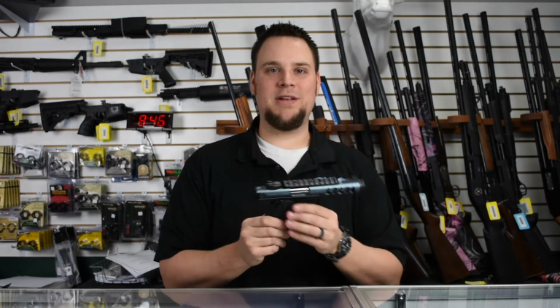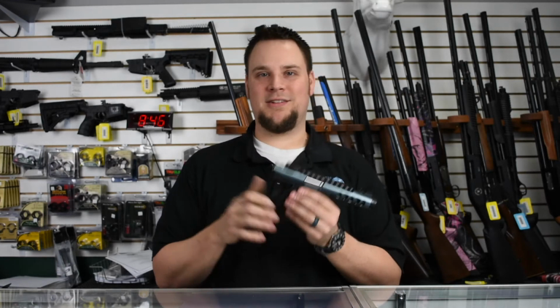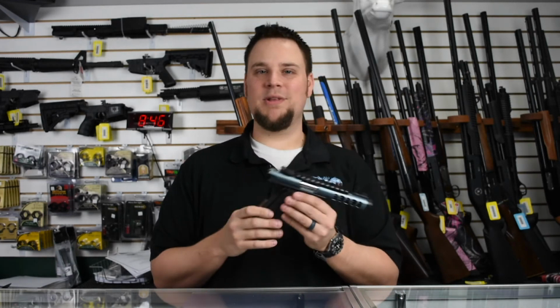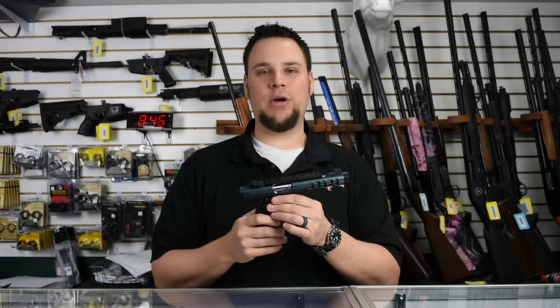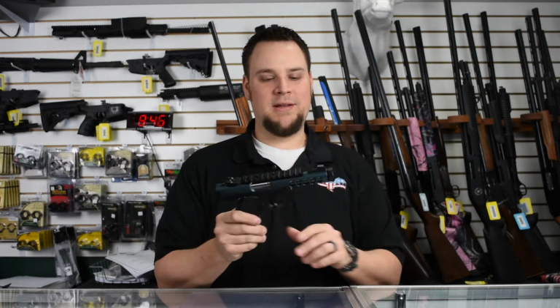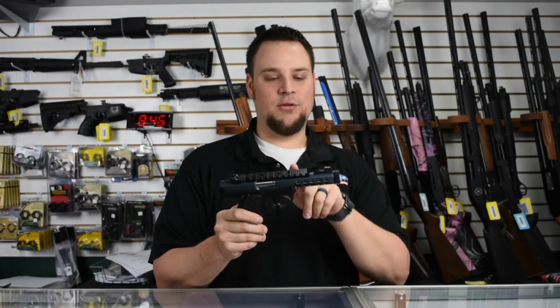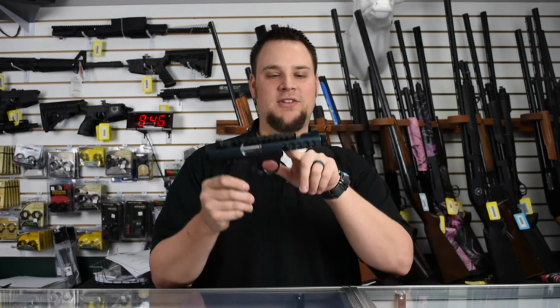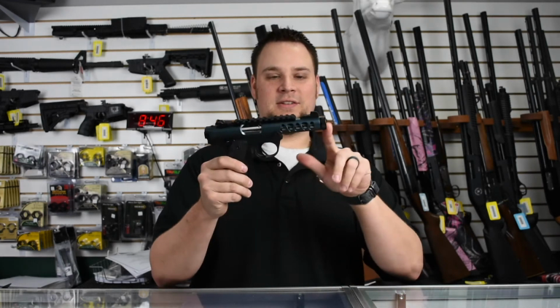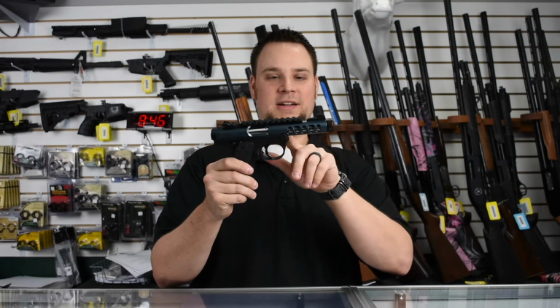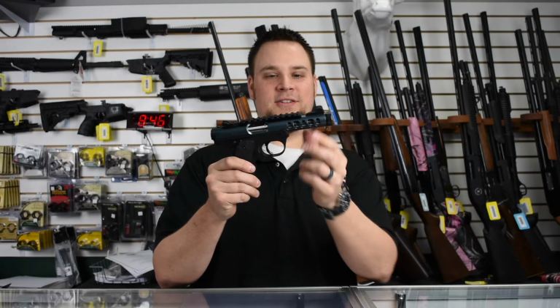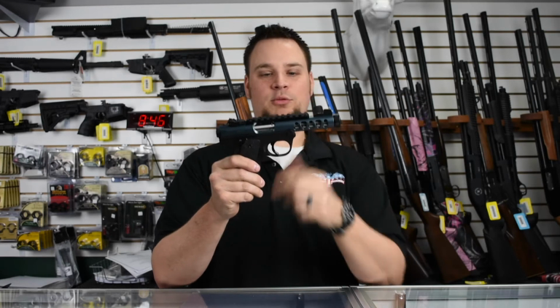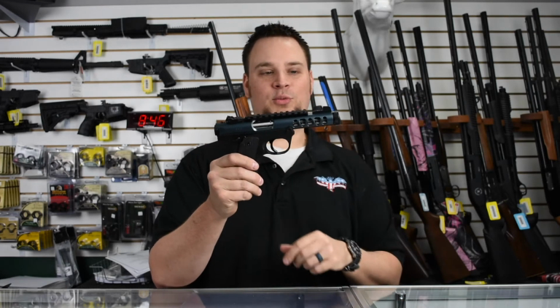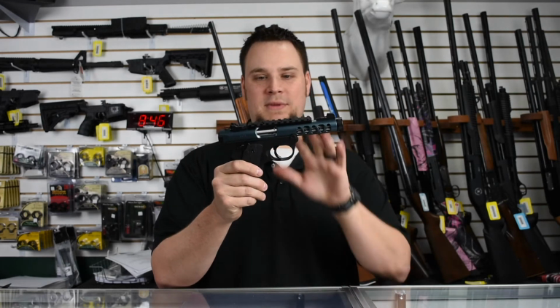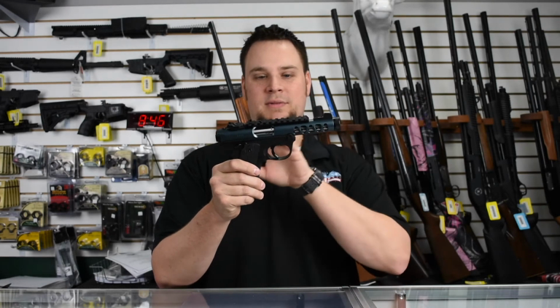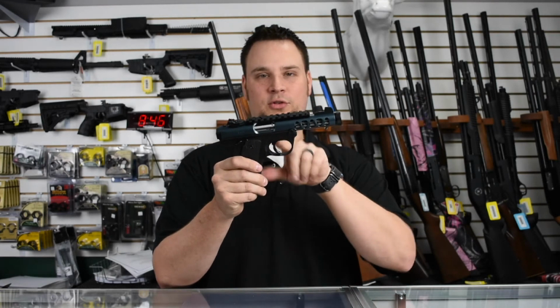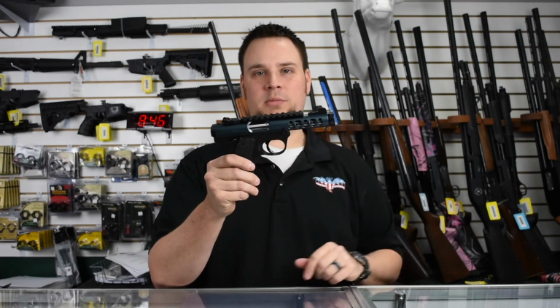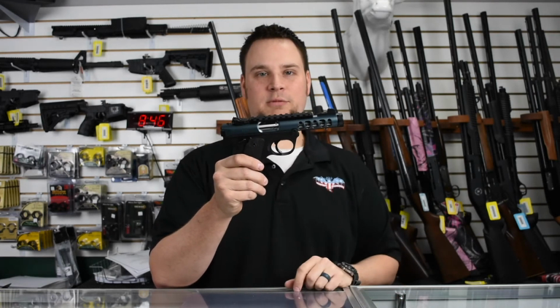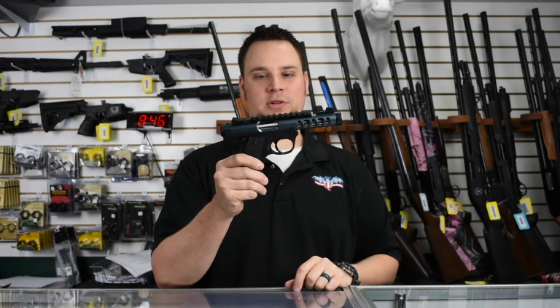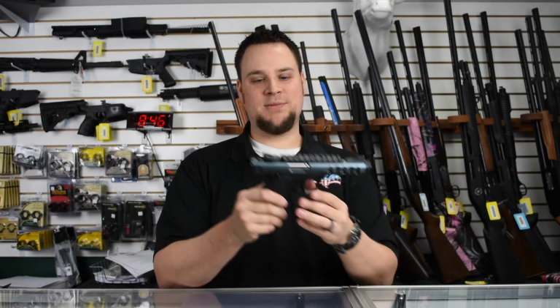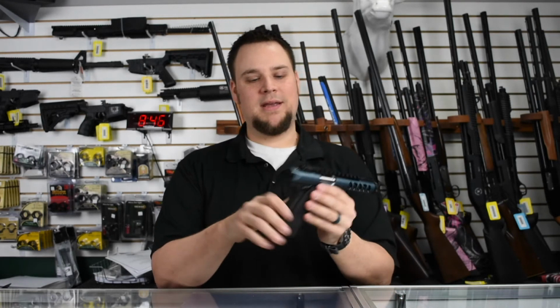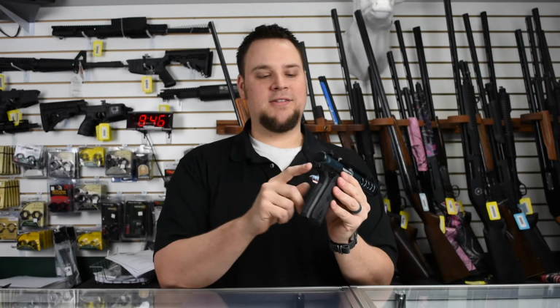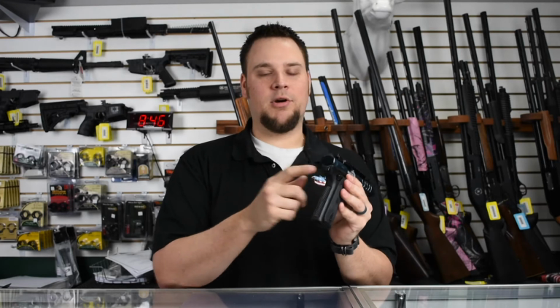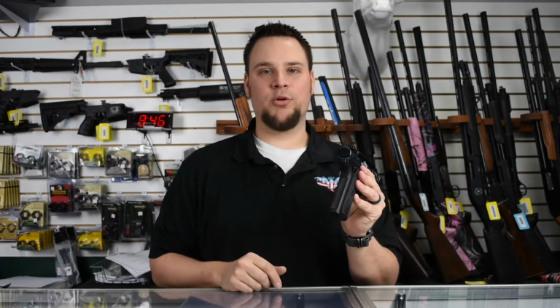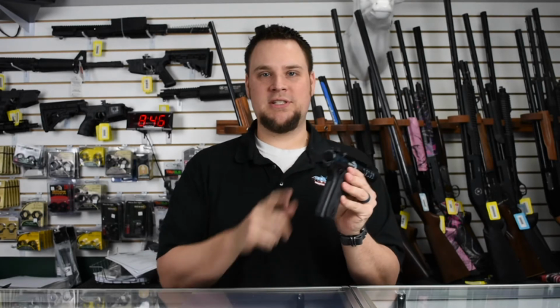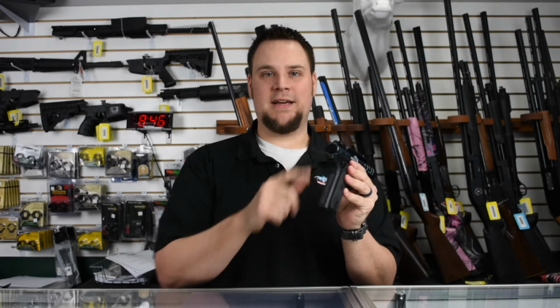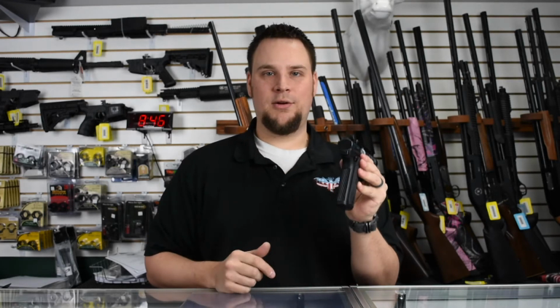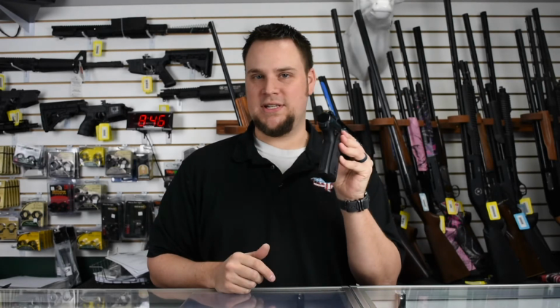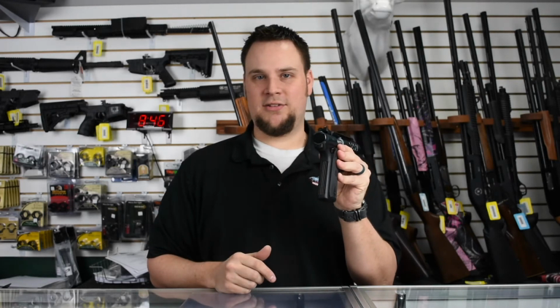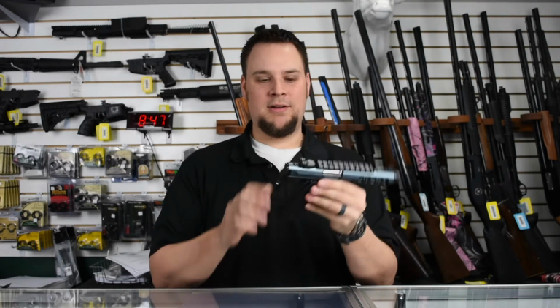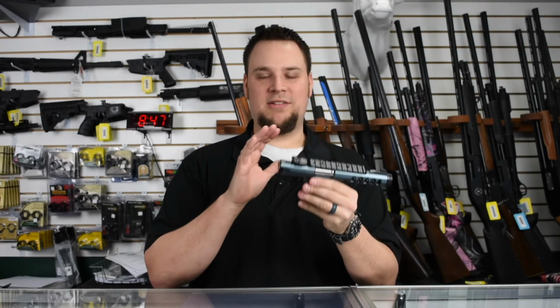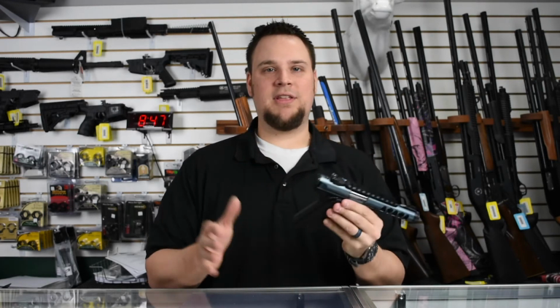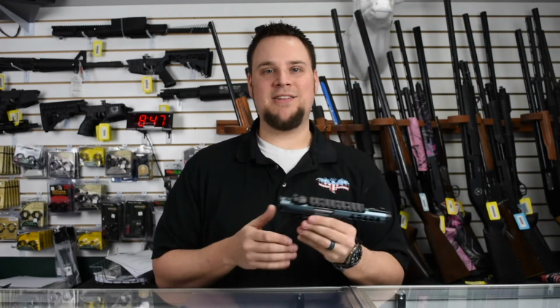That means it is extremely lightweight. You'll notice it's got cutouts here to reduce weight, and it's also a polymer frame, which is really nice. It does have the Mark 4 series takedown, which is excellent — it makes everything easy.